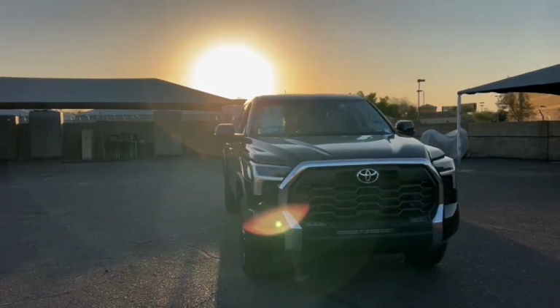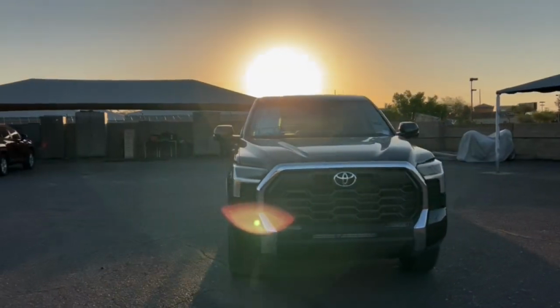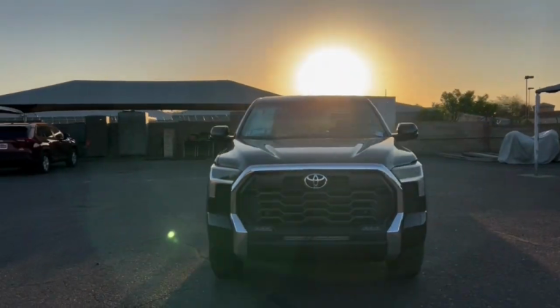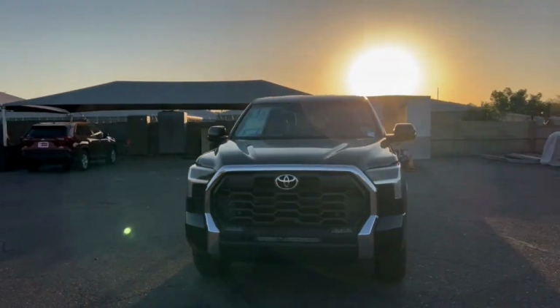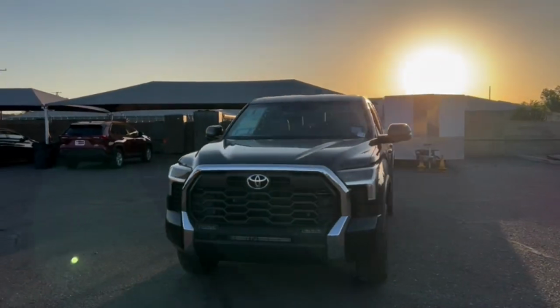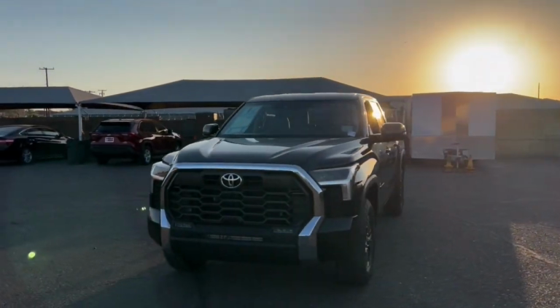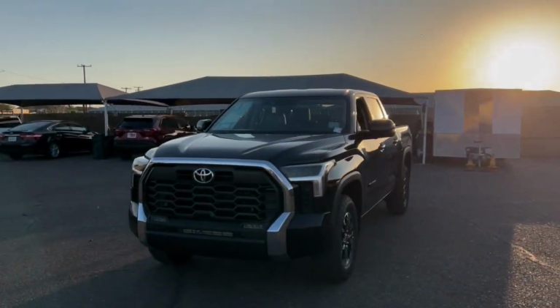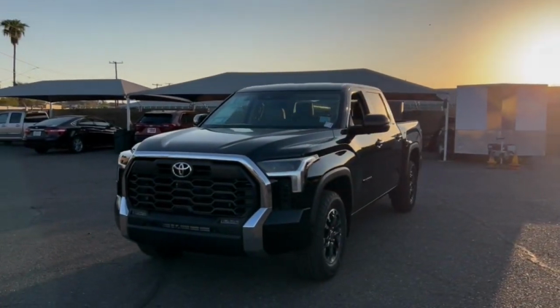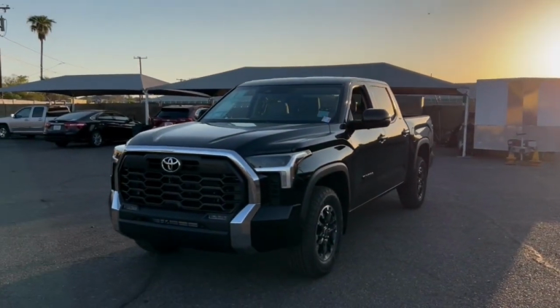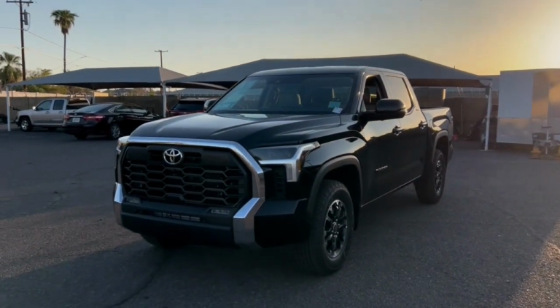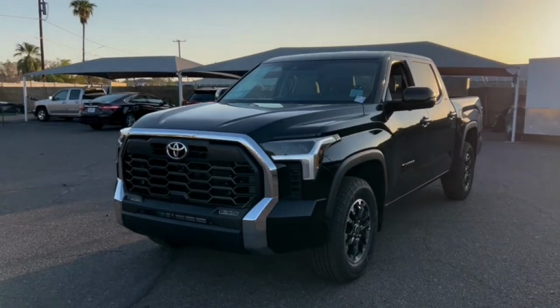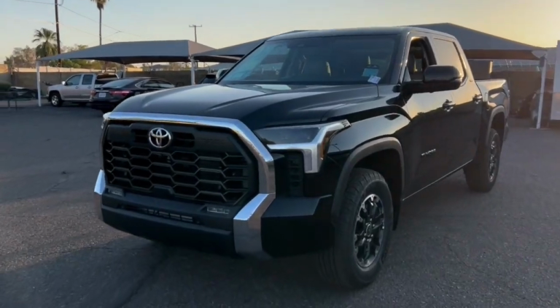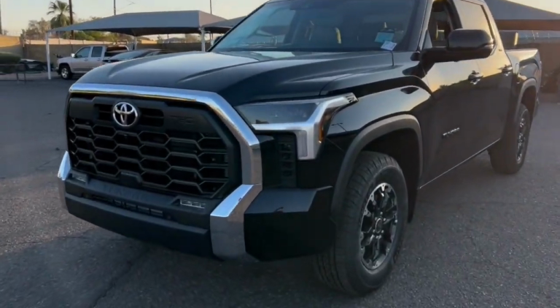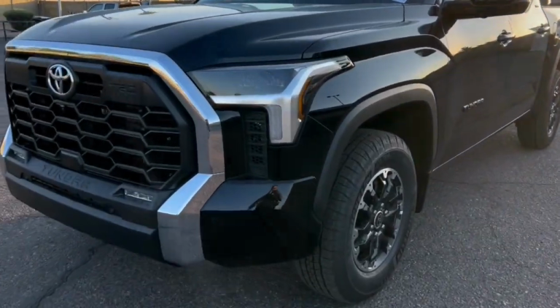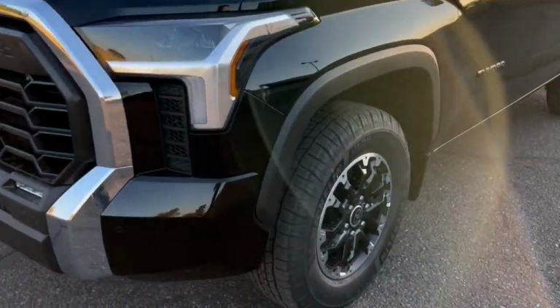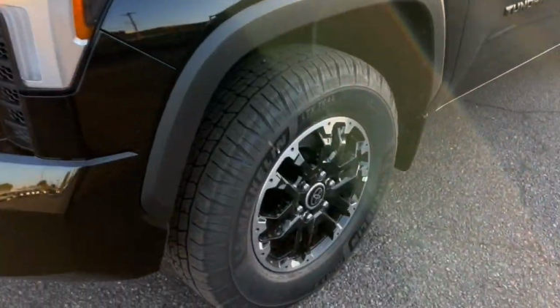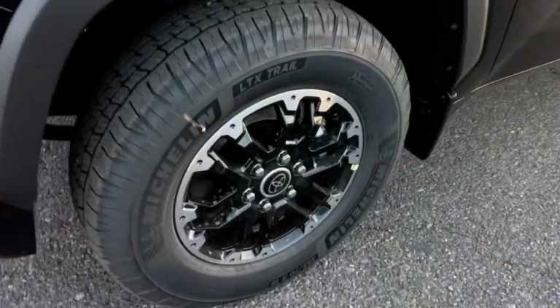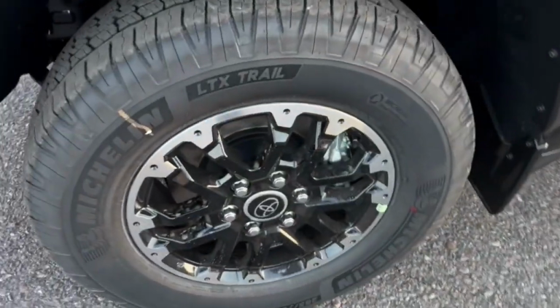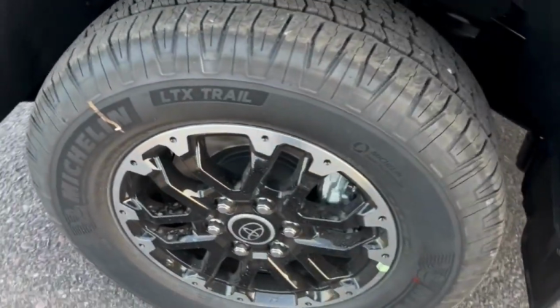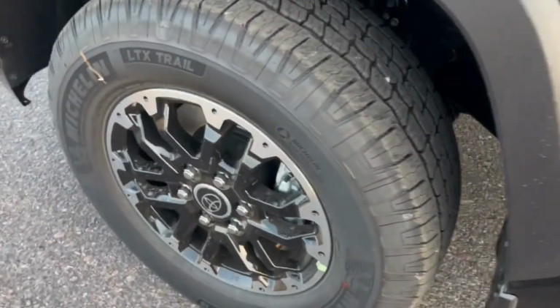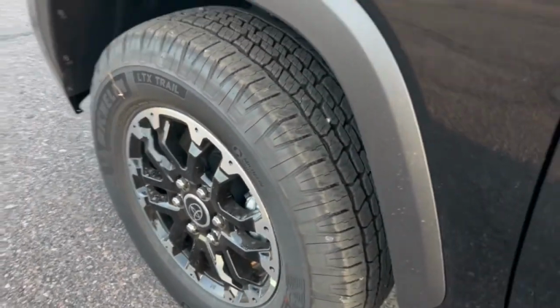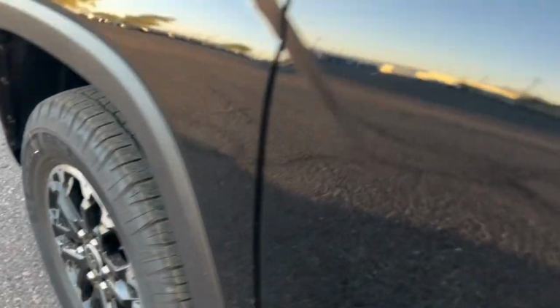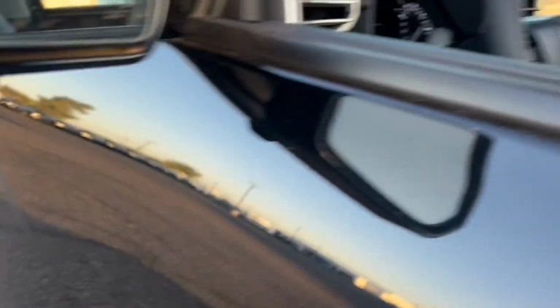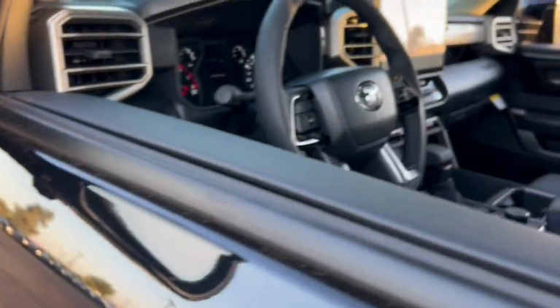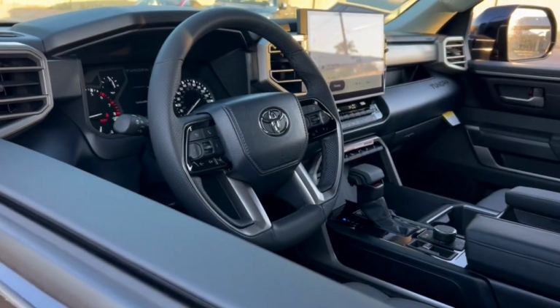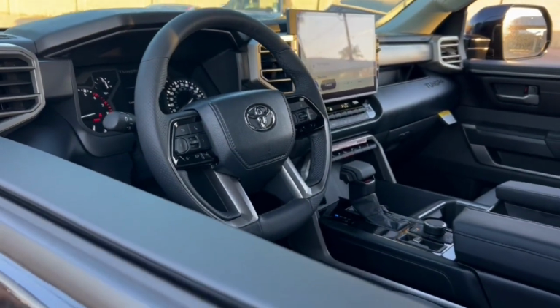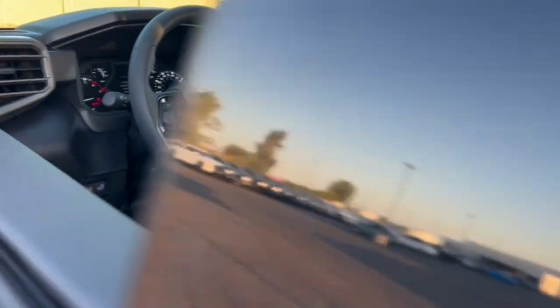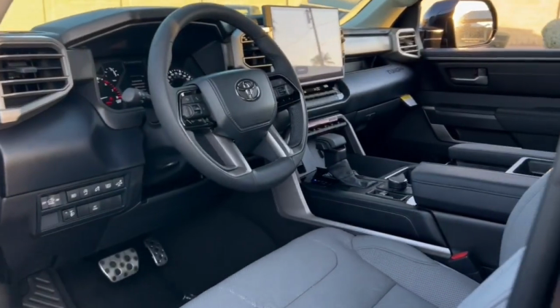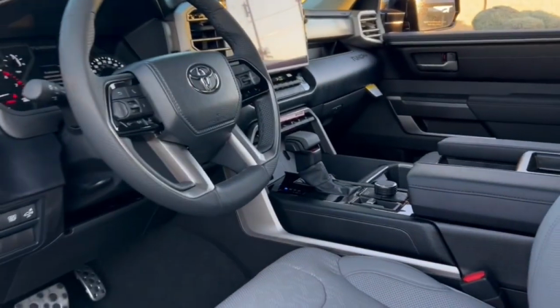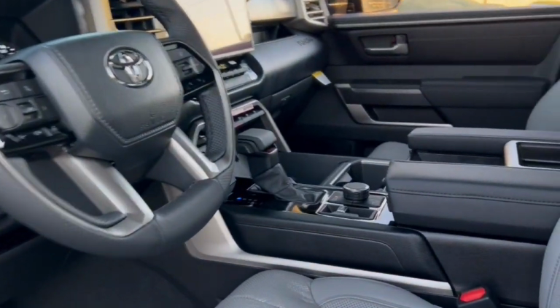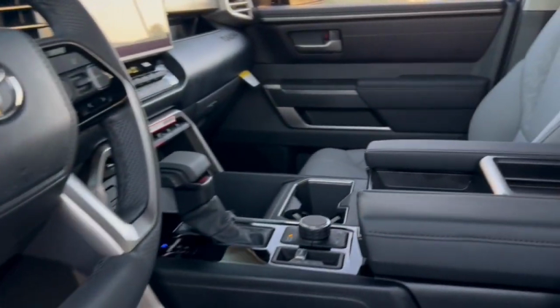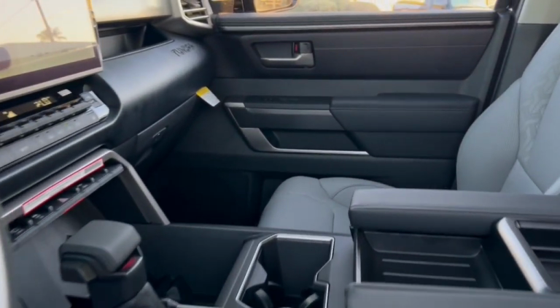Additional features include a supercharged engine, keyless entry, premium sound system, backup camera, remote engine start, and bed liner. Give yourself the advantages of strength and comfort with this impressive Tundra. Our team will give you an outstanding test drive experience — stop in today.